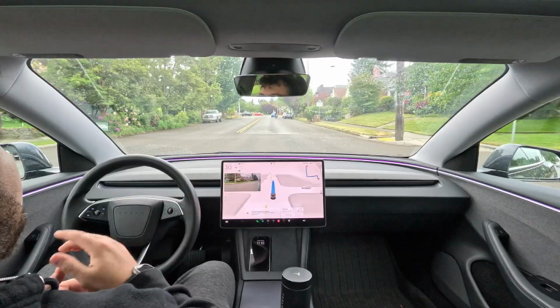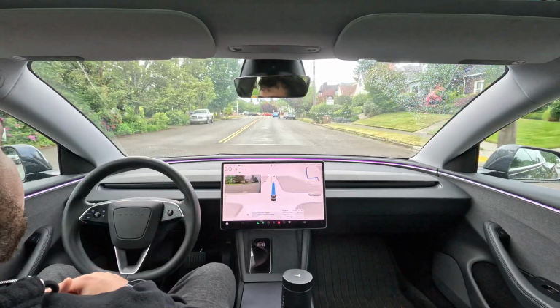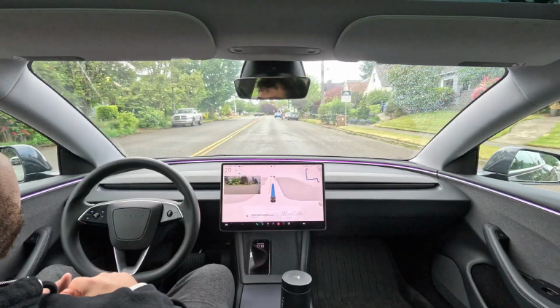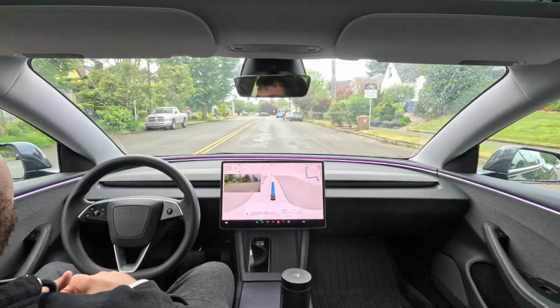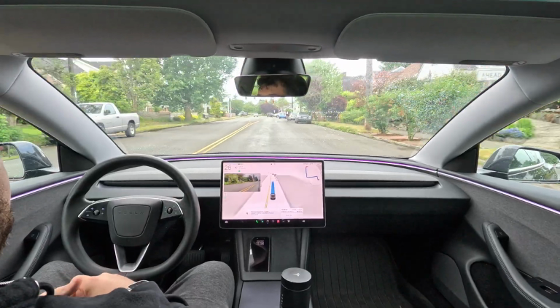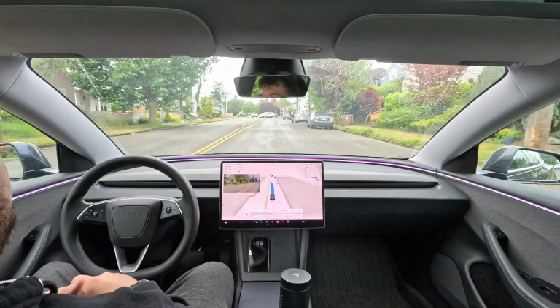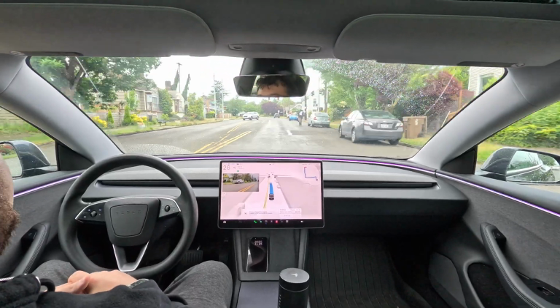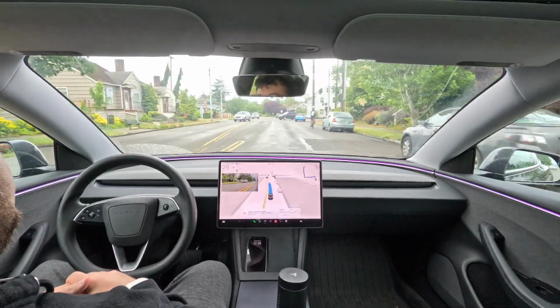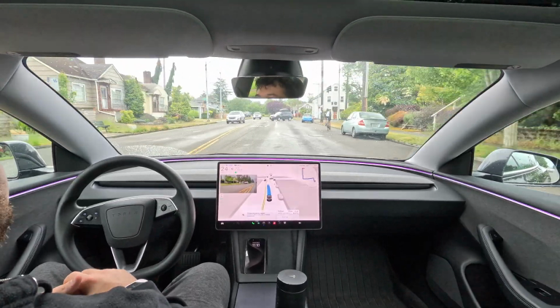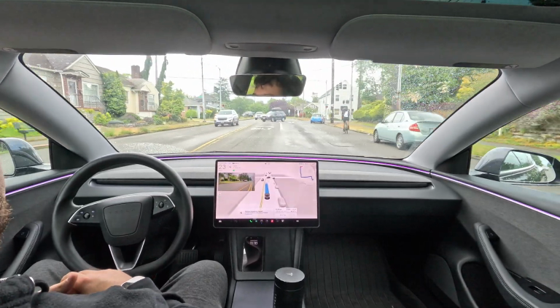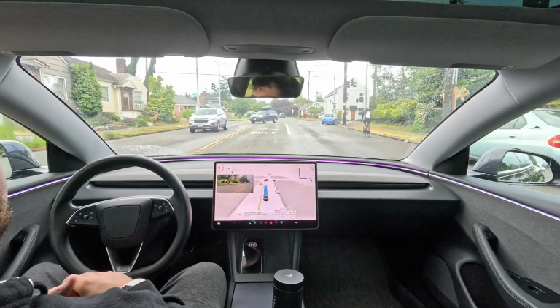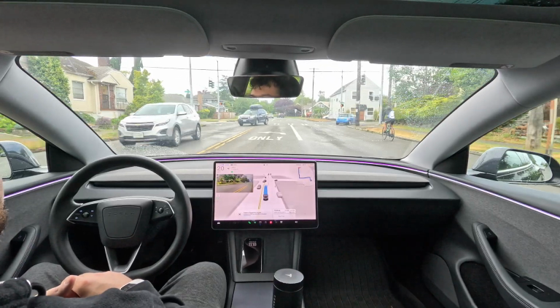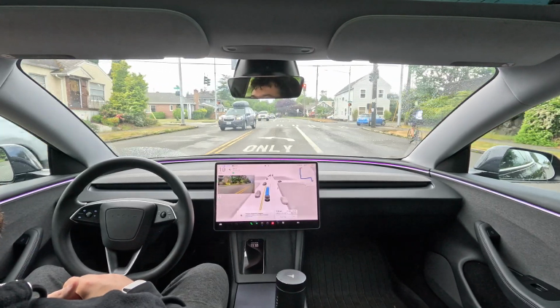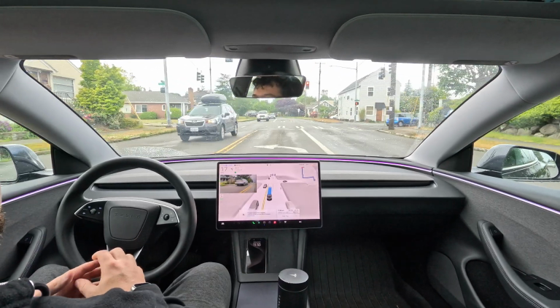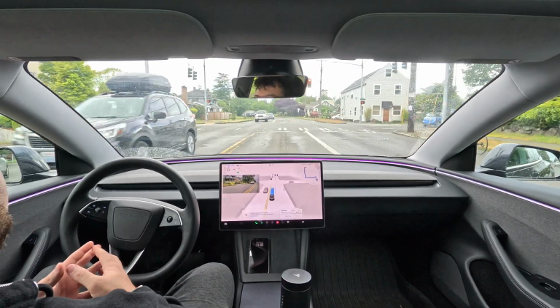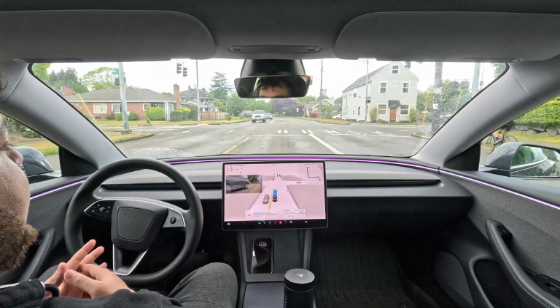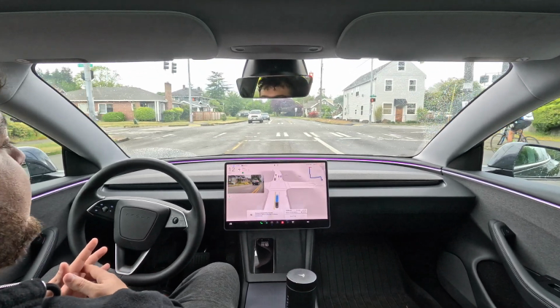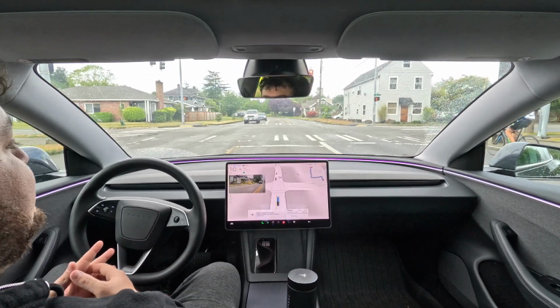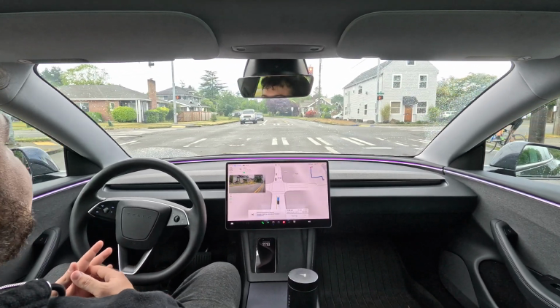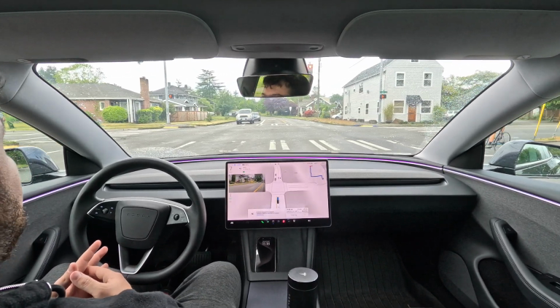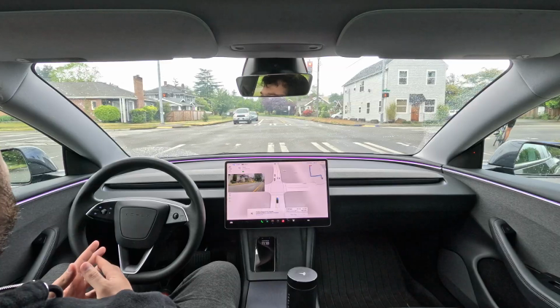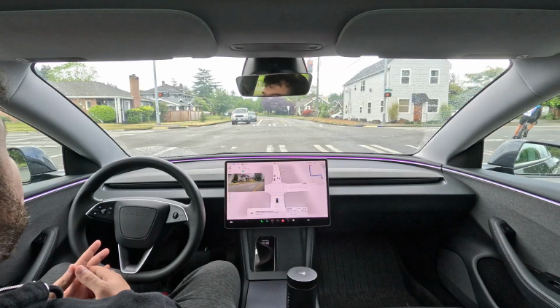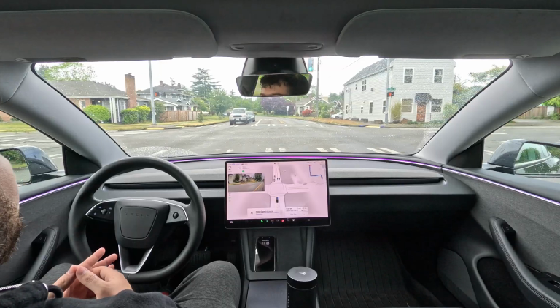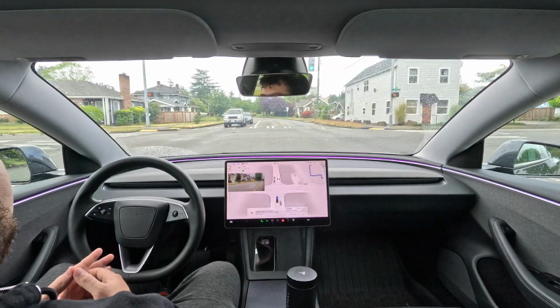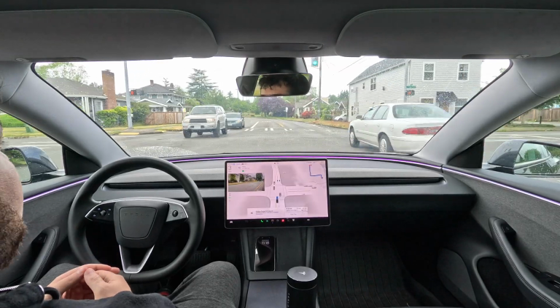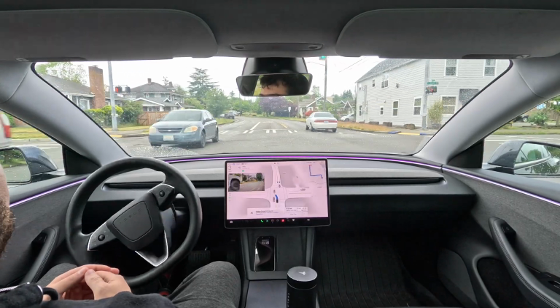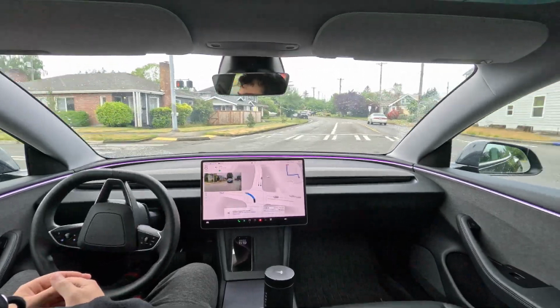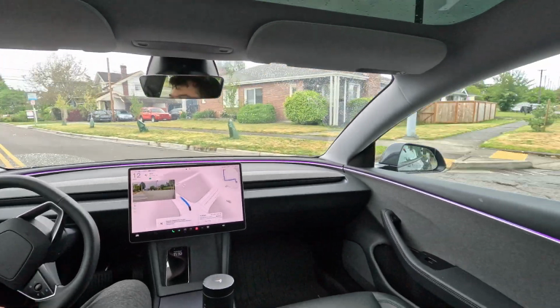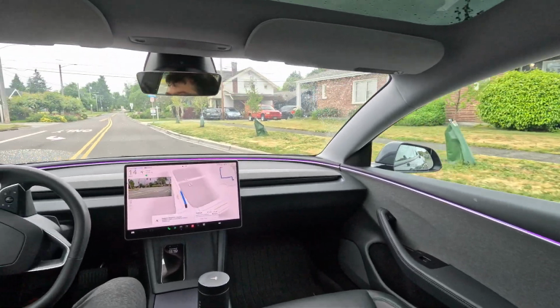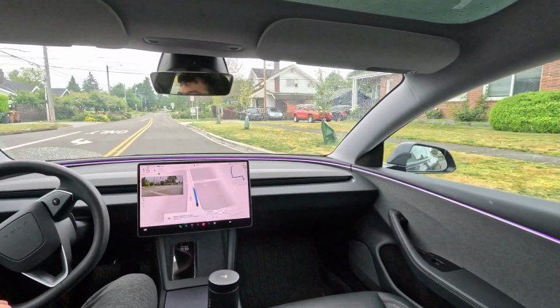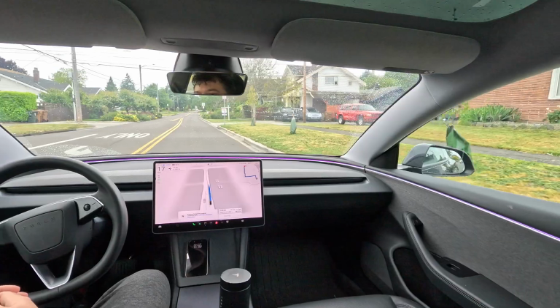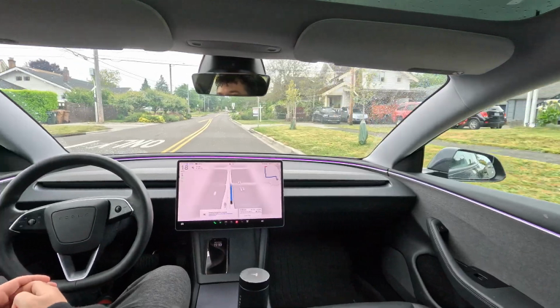The cyclist was a little bit far away so didn't have too much impact. Now we're going to make a left — nice, did that turn pretty good.